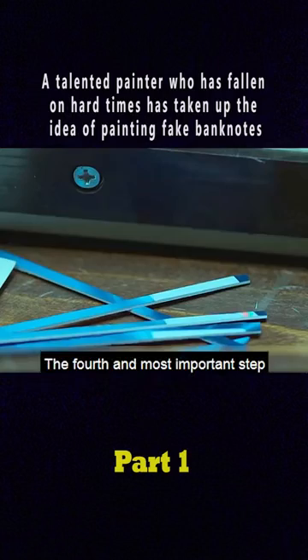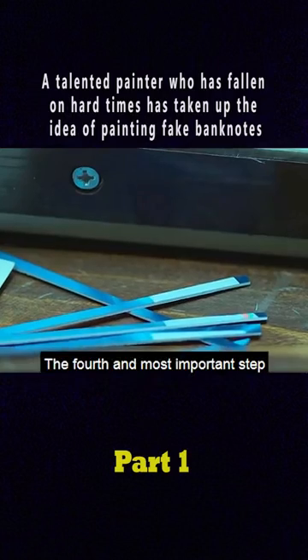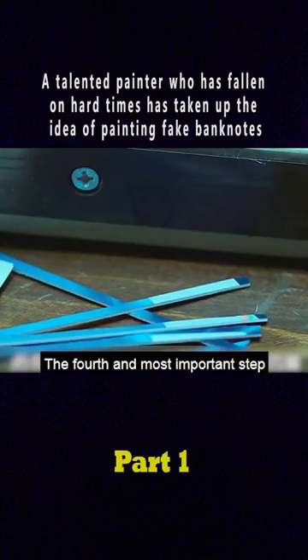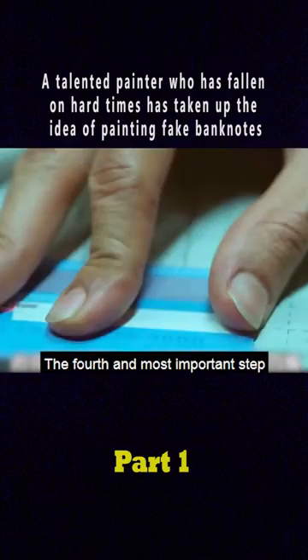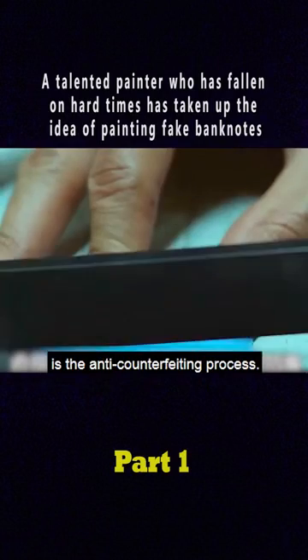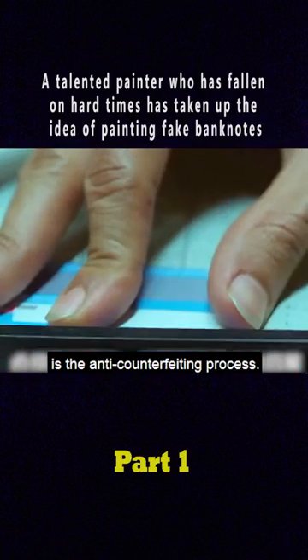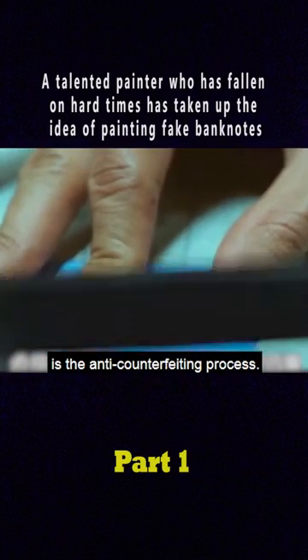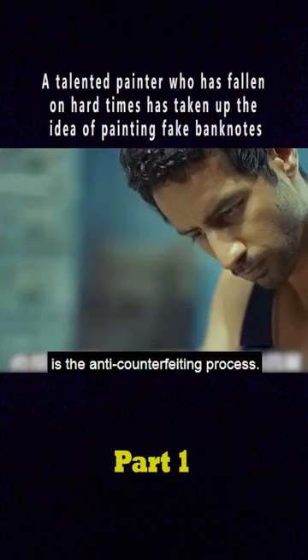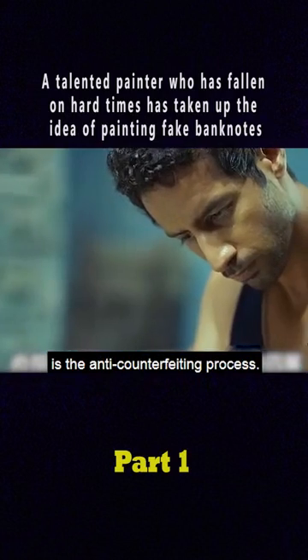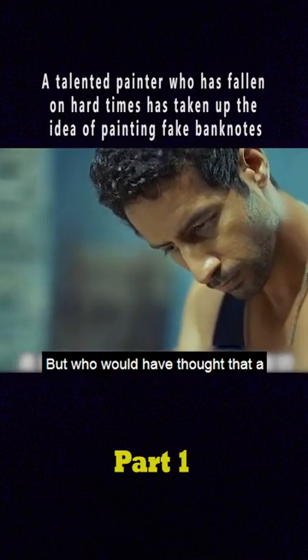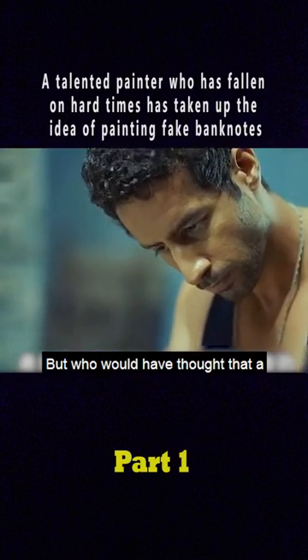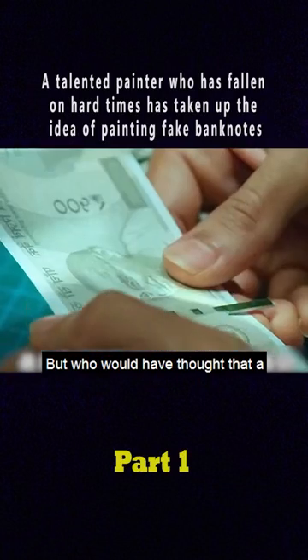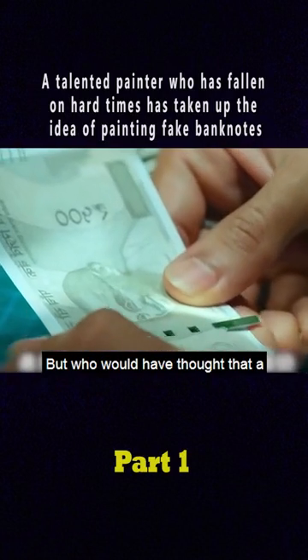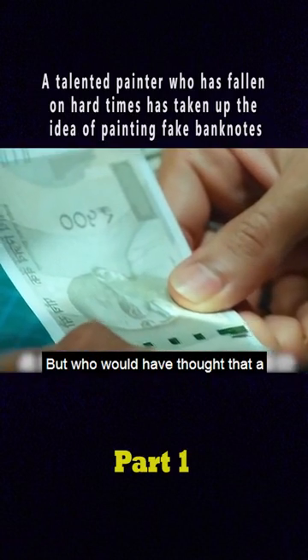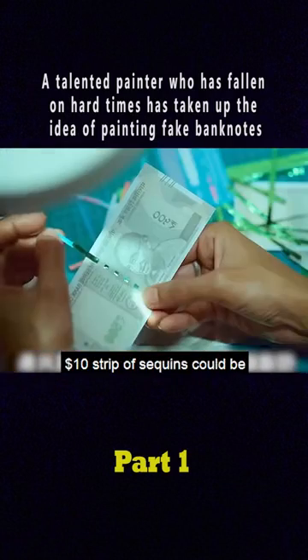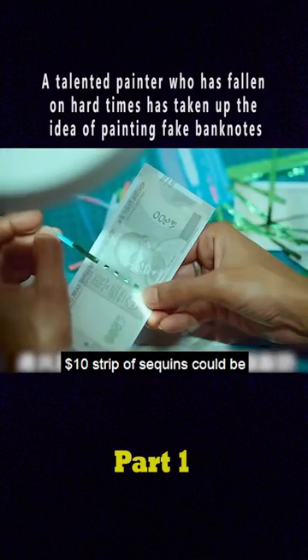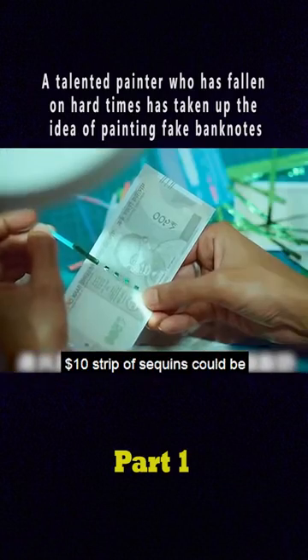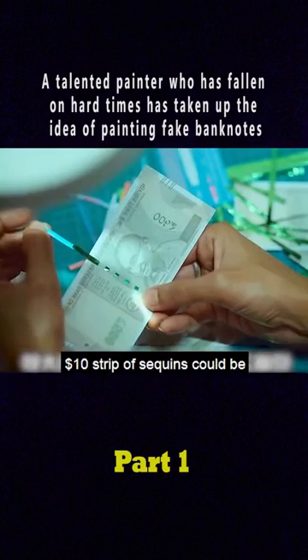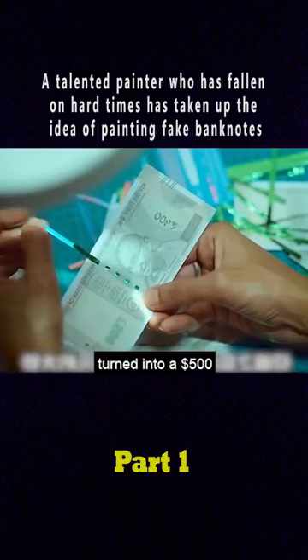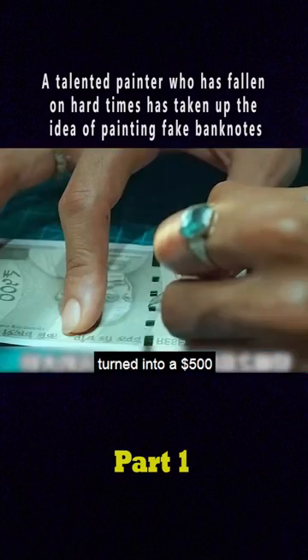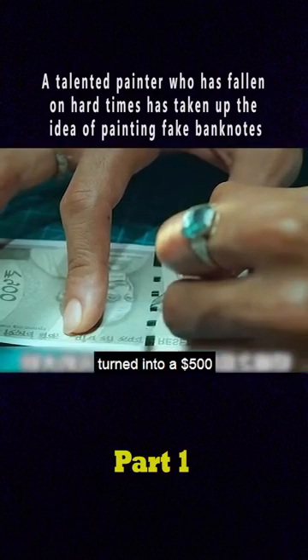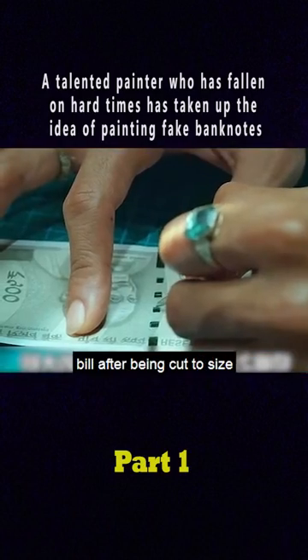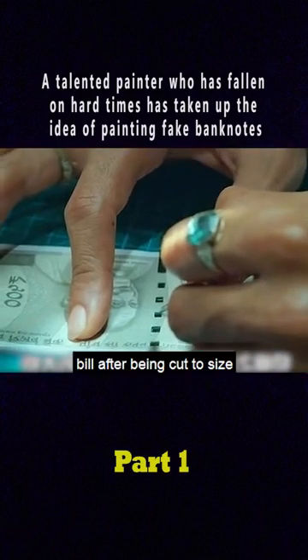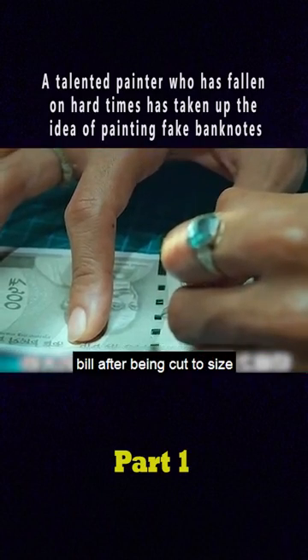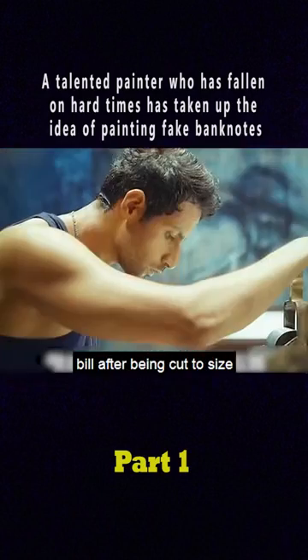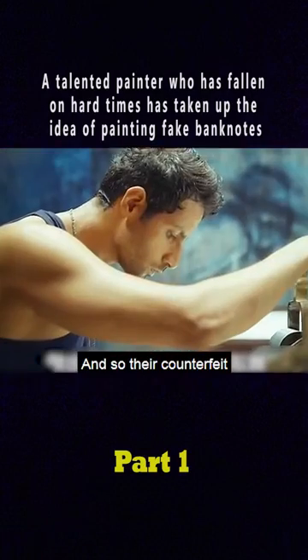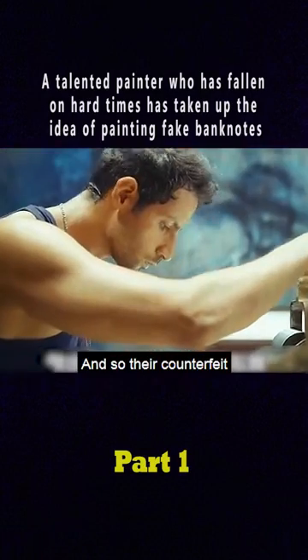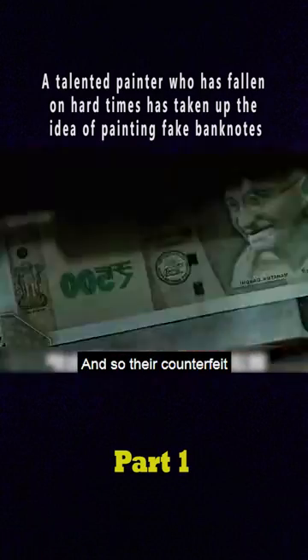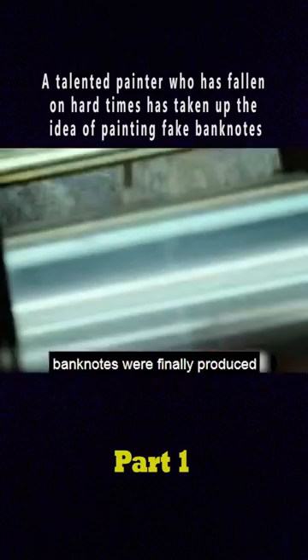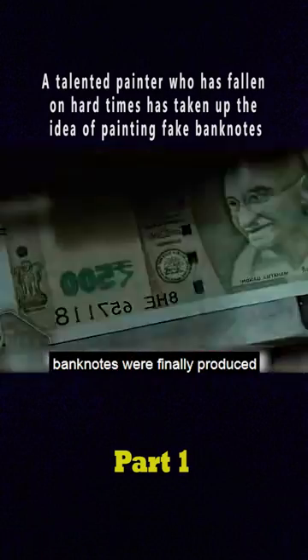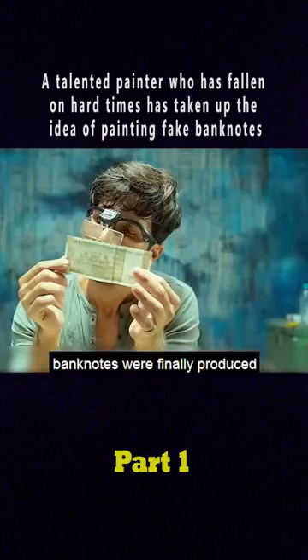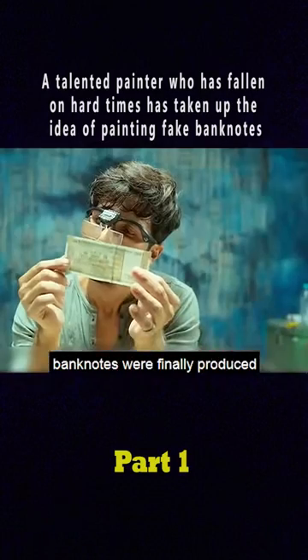The fourth and most important step is the anti-counterfeiting process. But who would have thought that a $10 strip of sequins could be turned into a $500 bill after being cut to size? And so their counterfeit banknotes were finally produced.